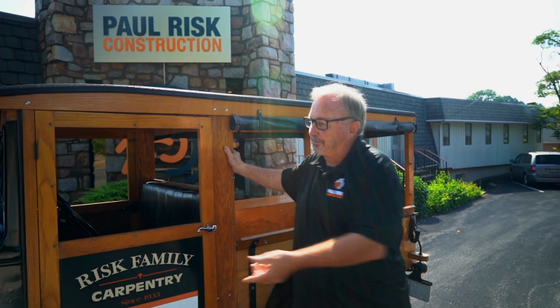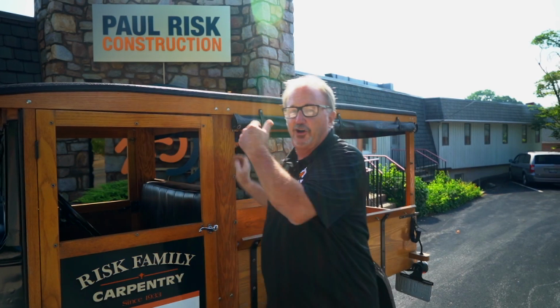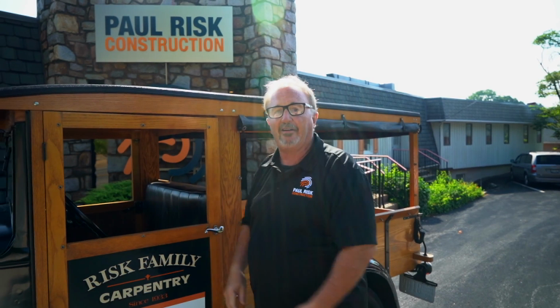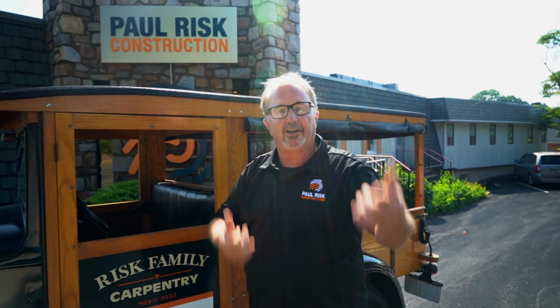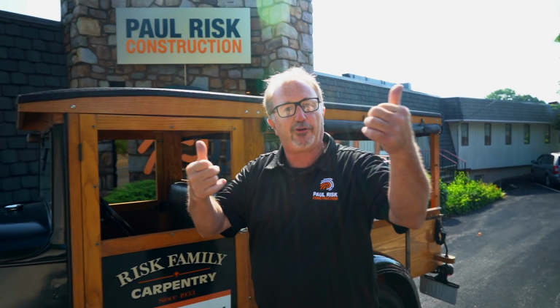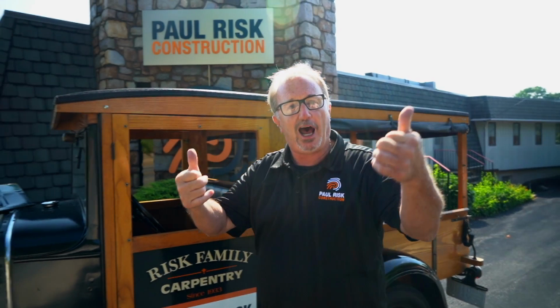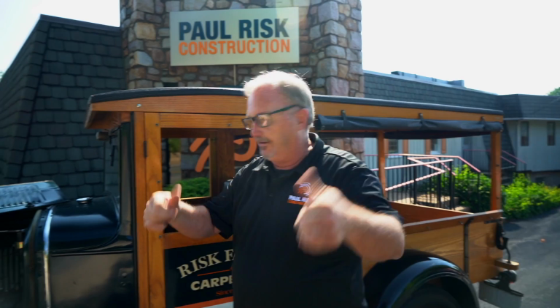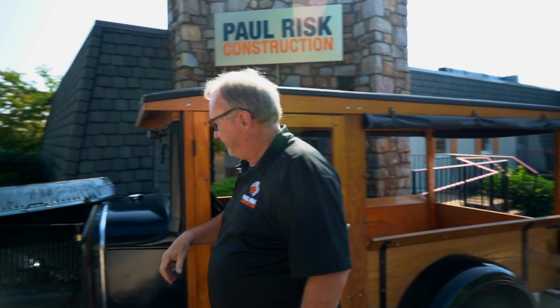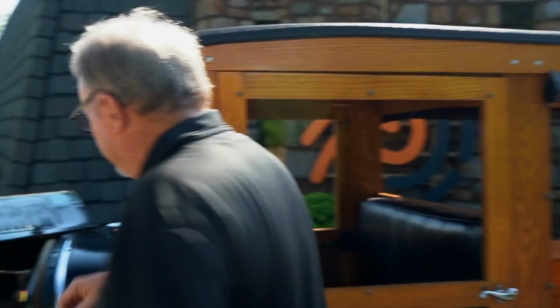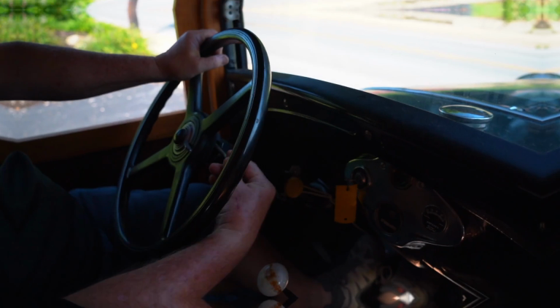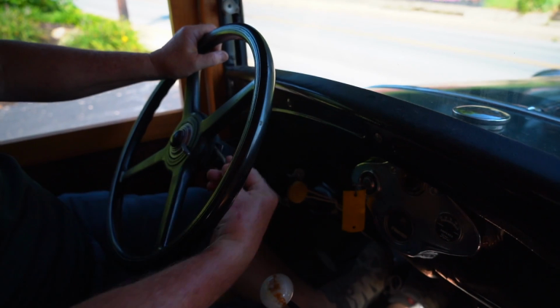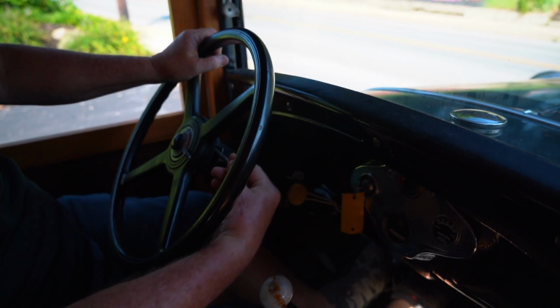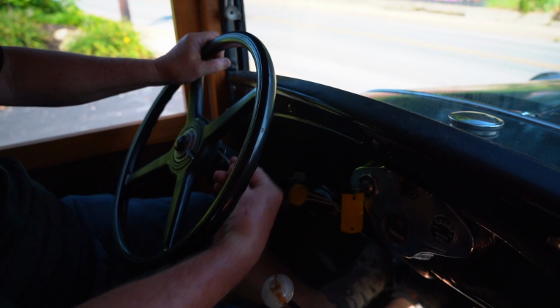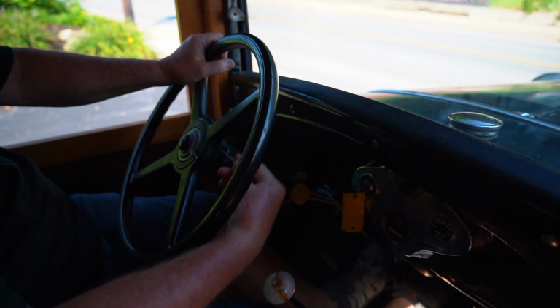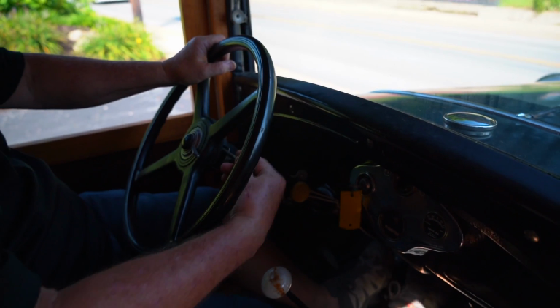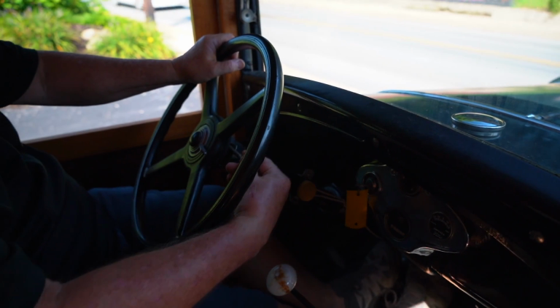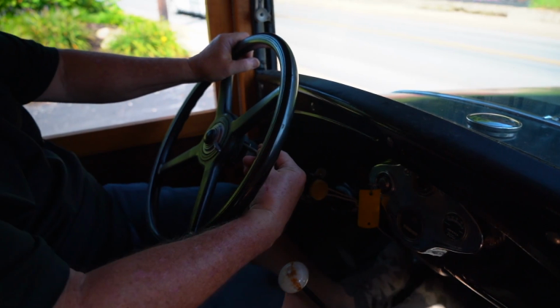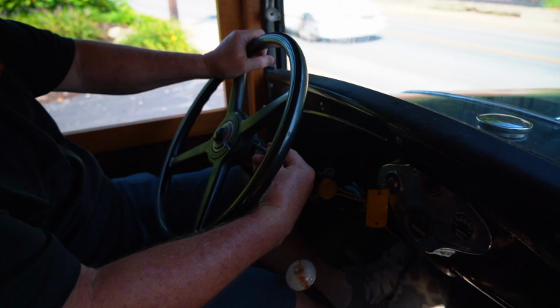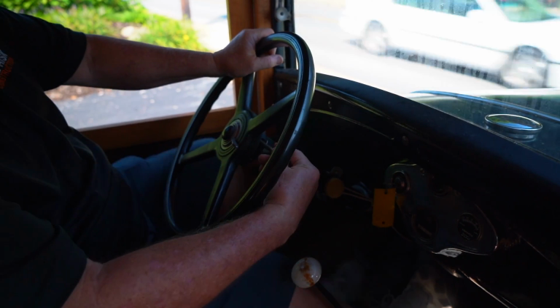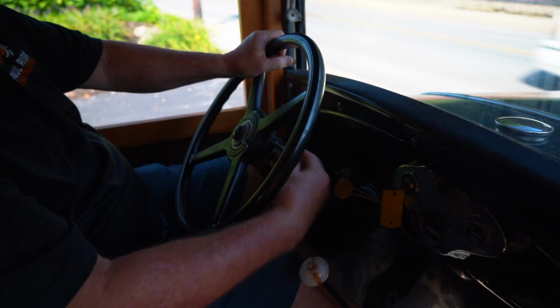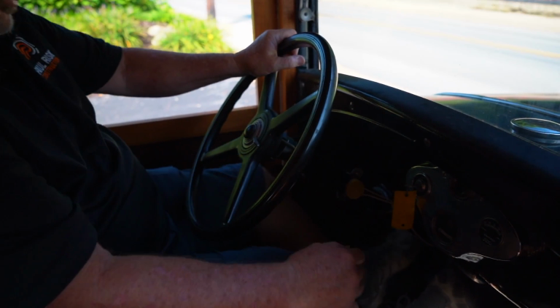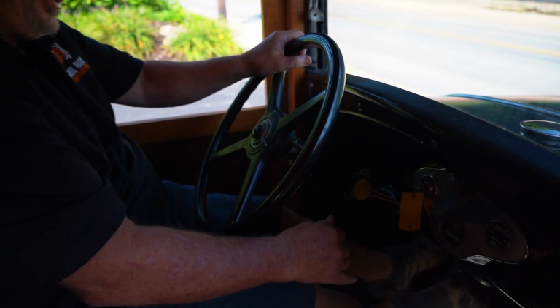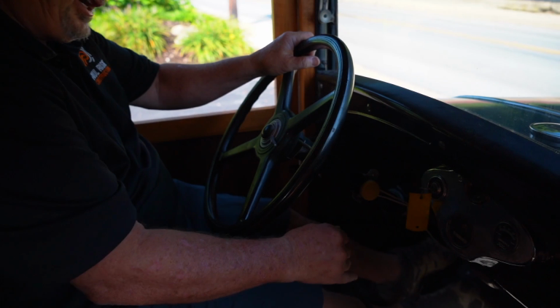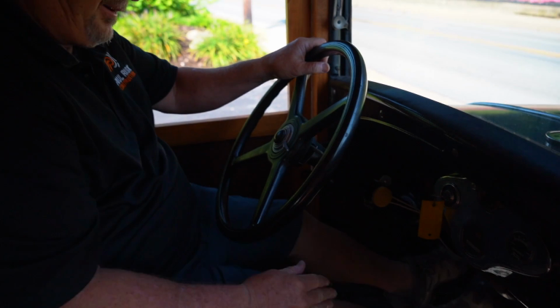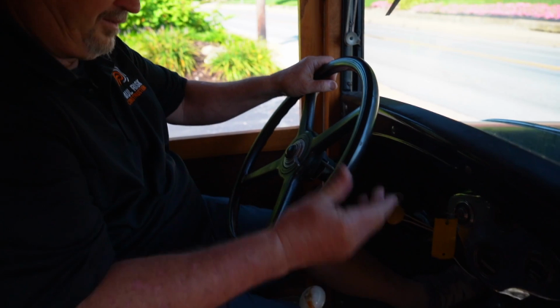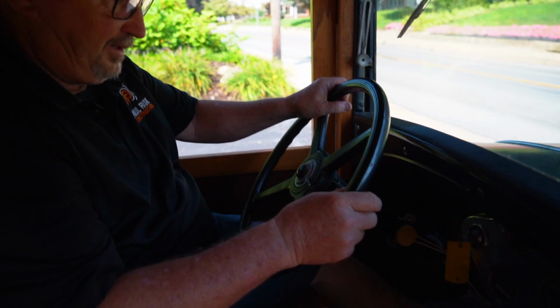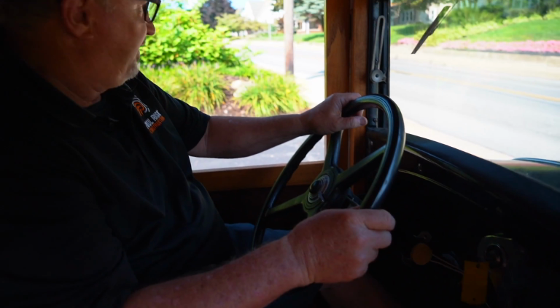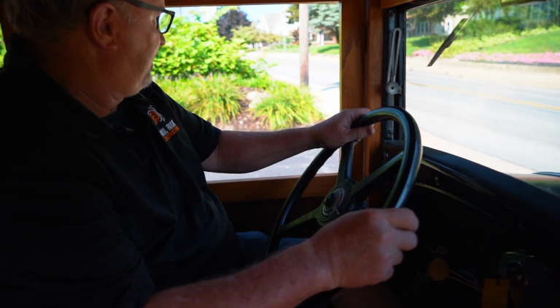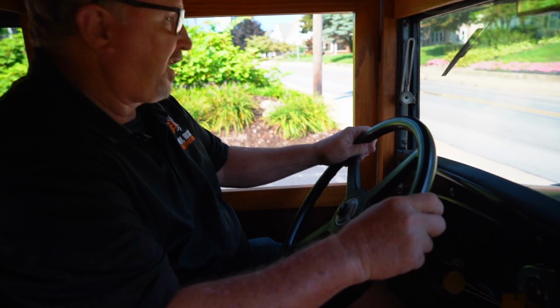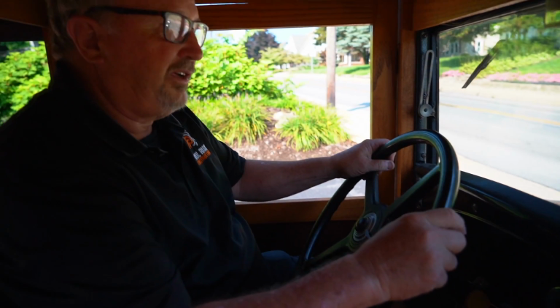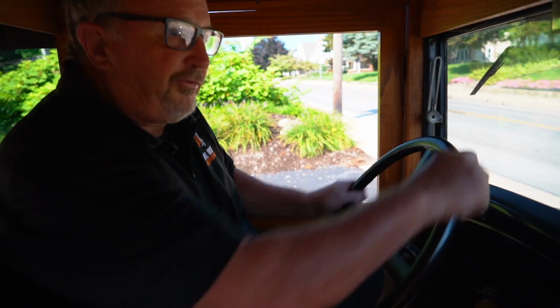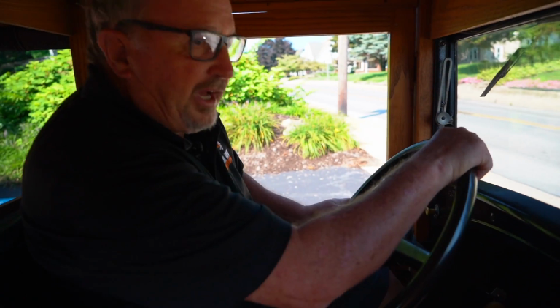Let's put the hood down and go for a ride. There we go — get her cranked up, put her in gear, and off we go.